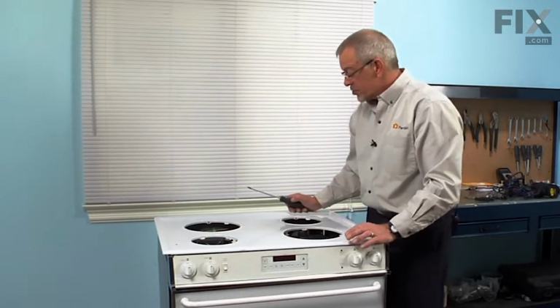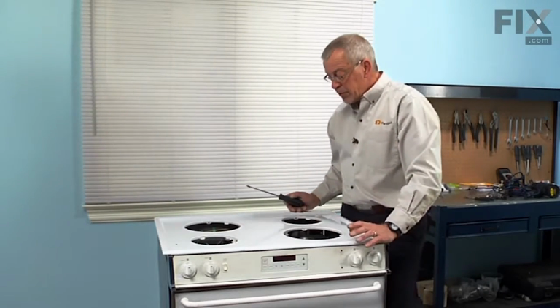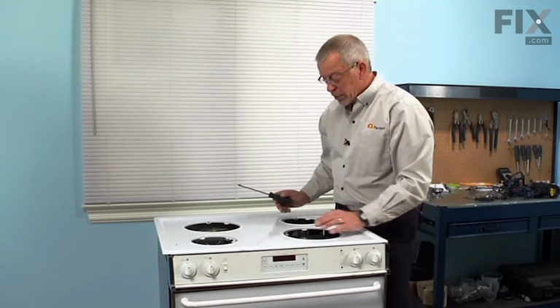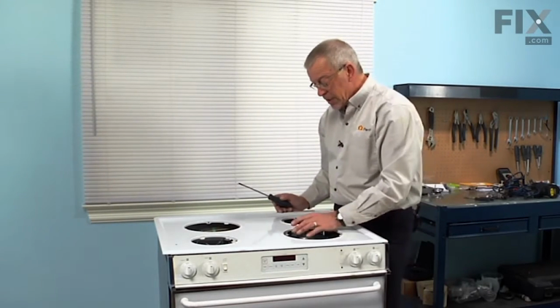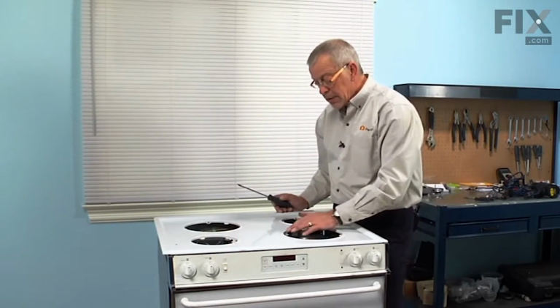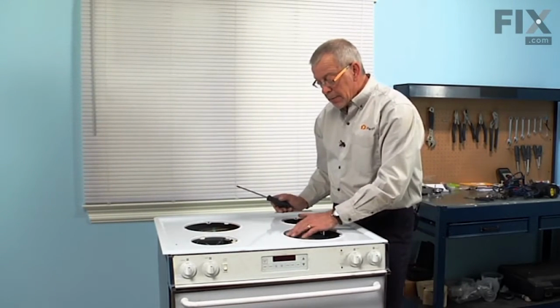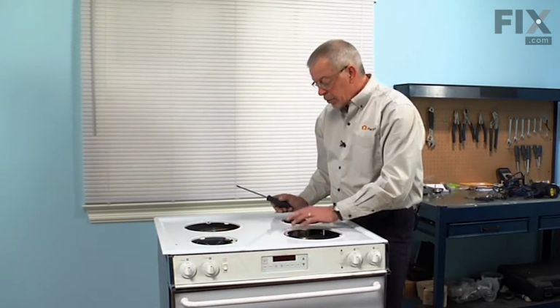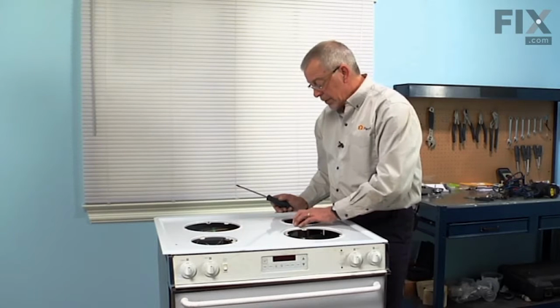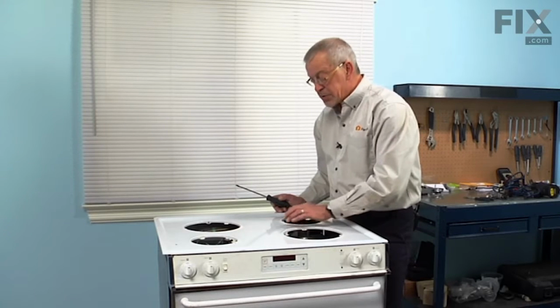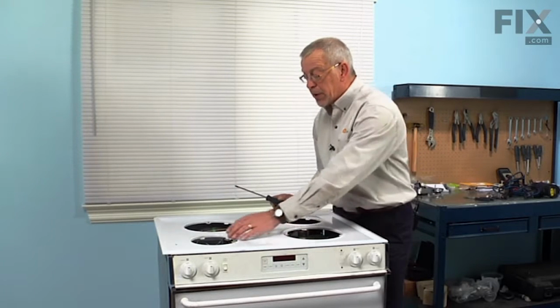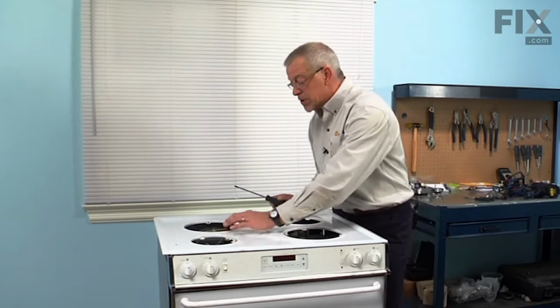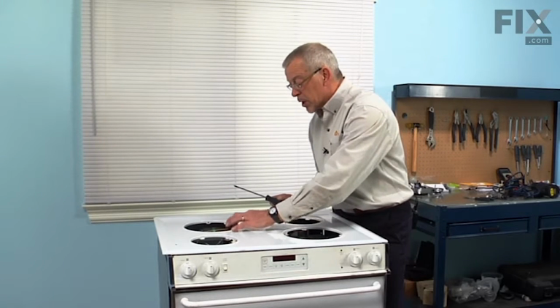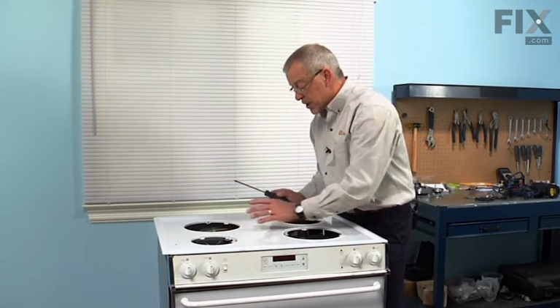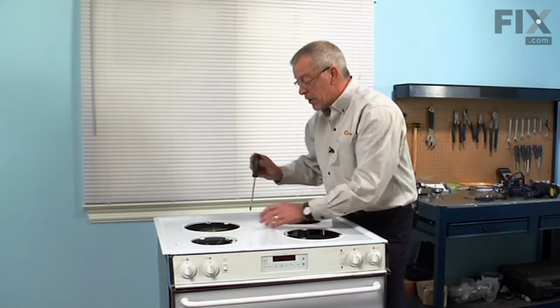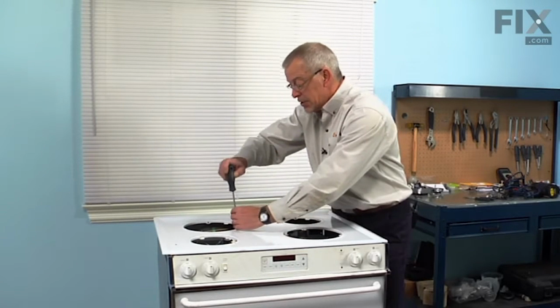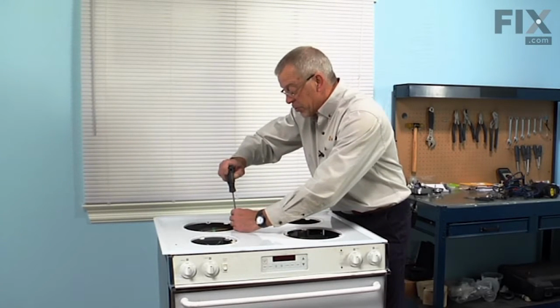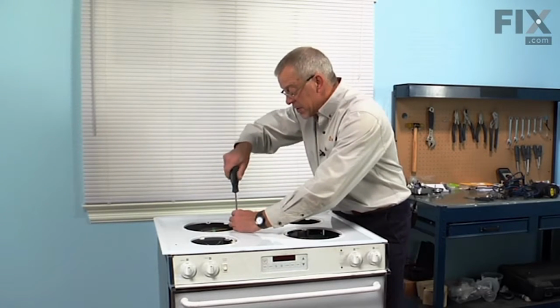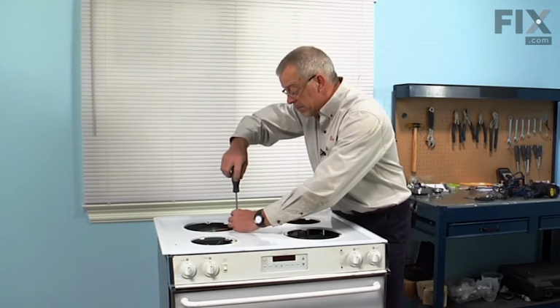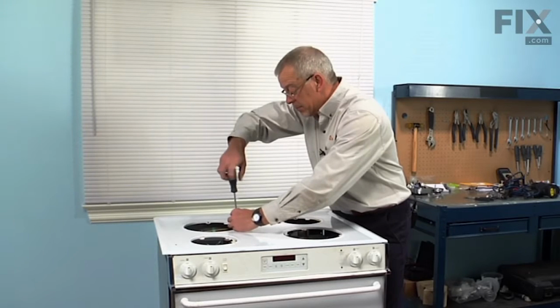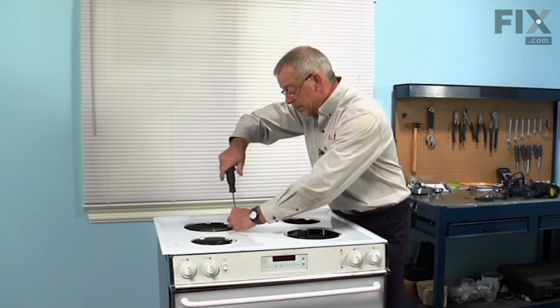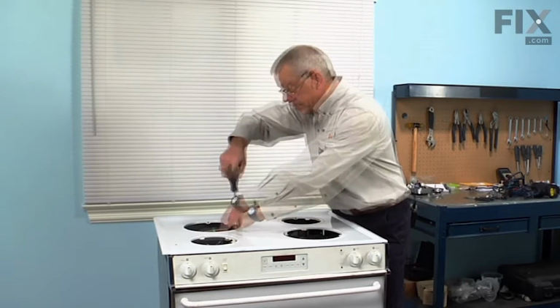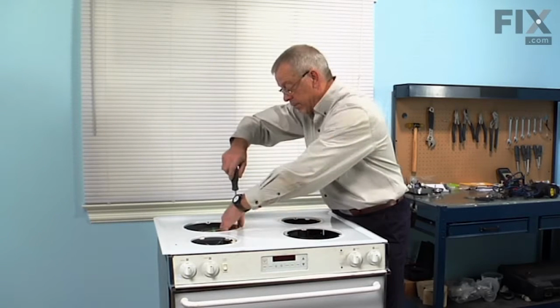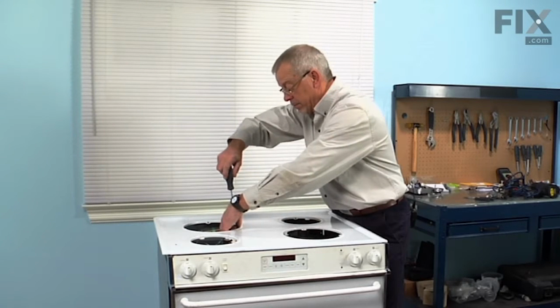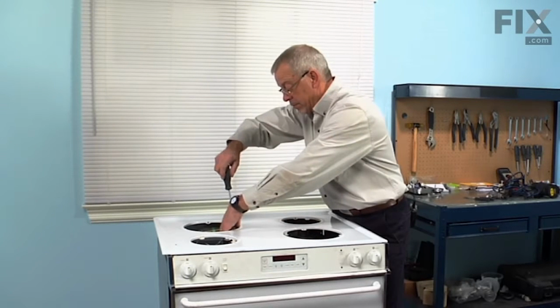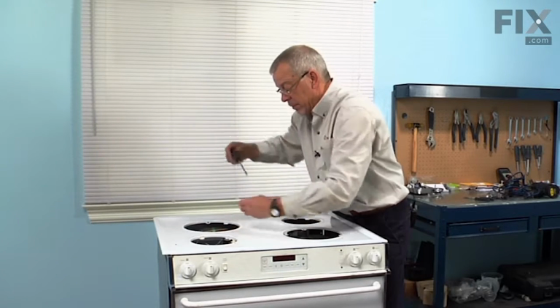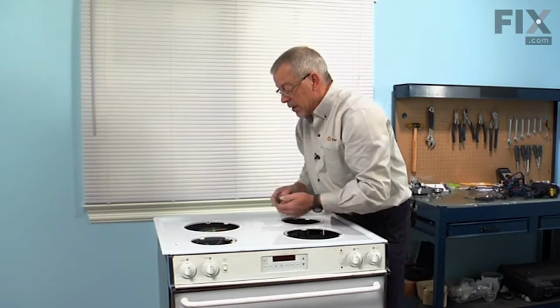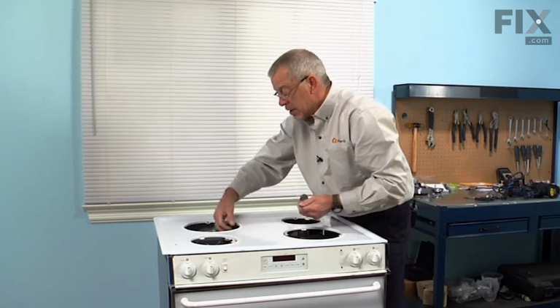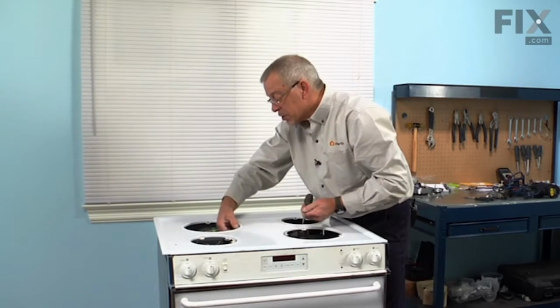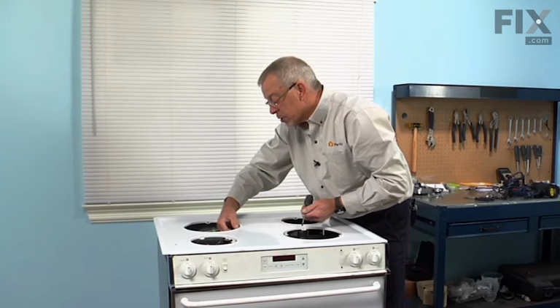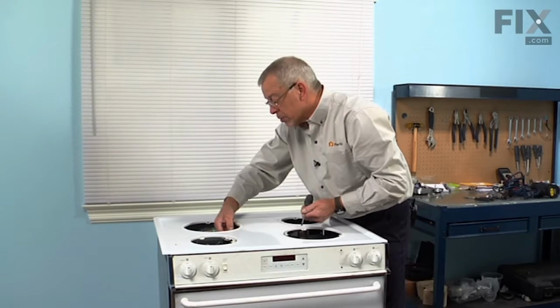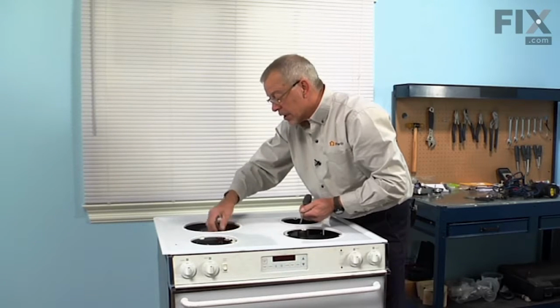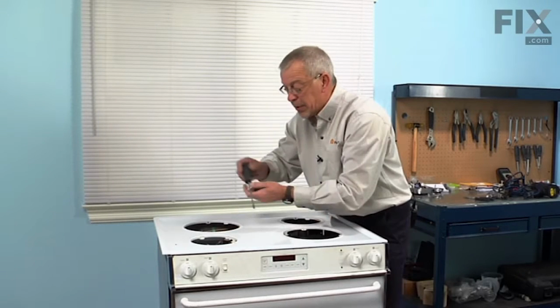Once you've removed all four, we'll next remove the Phillips screw that holds the terminal block to the main top in each of those openings. Then just pull the terminal block forward and let it drop down.